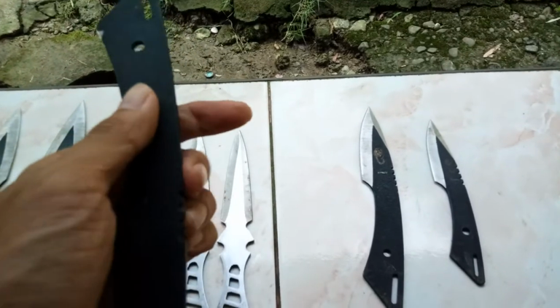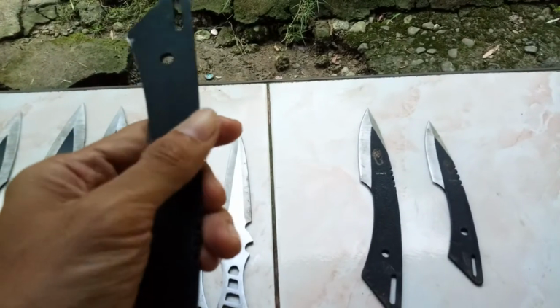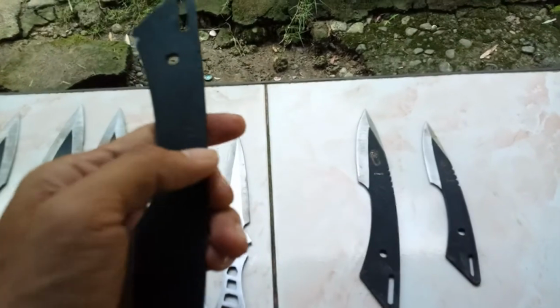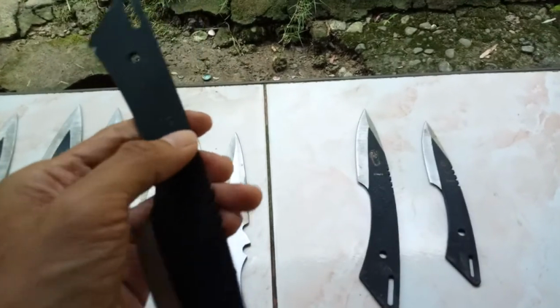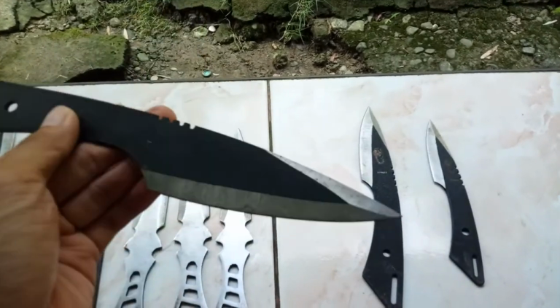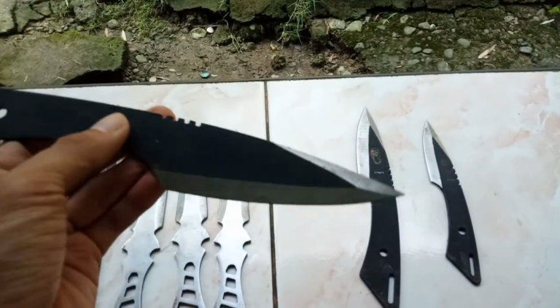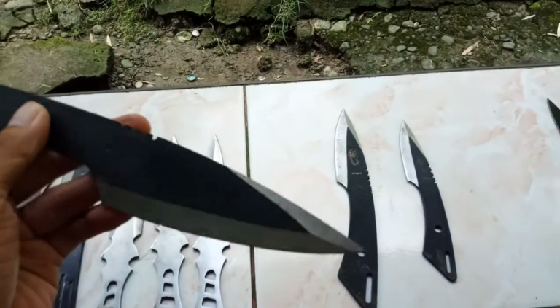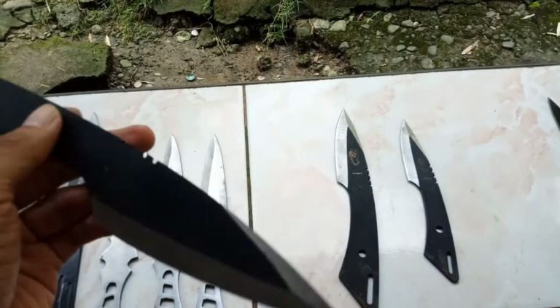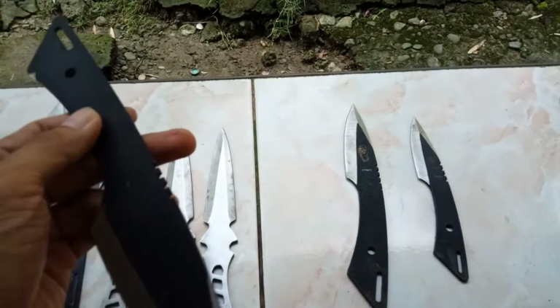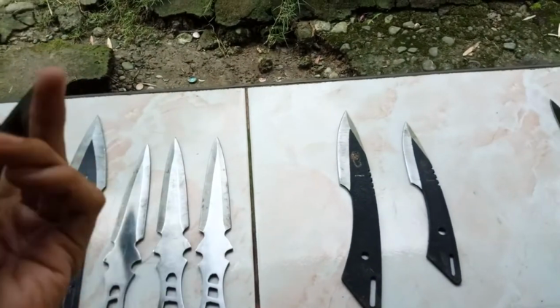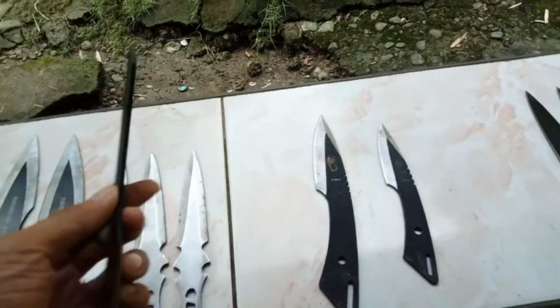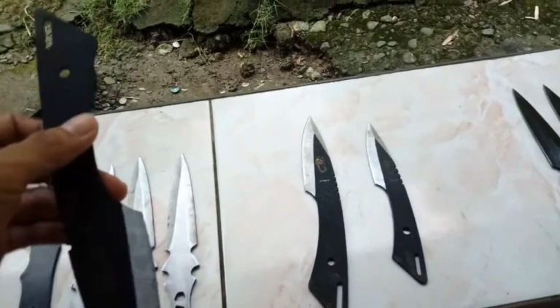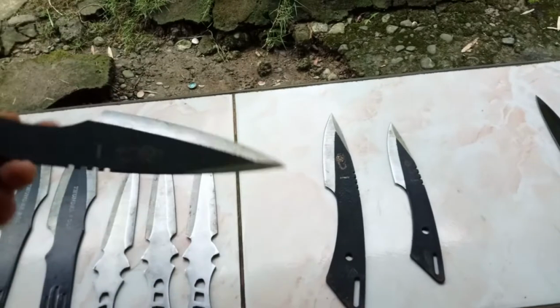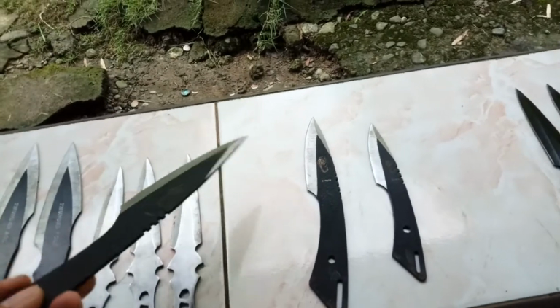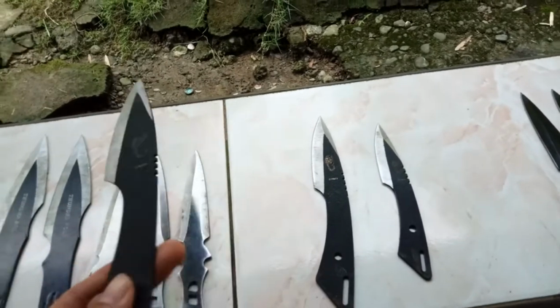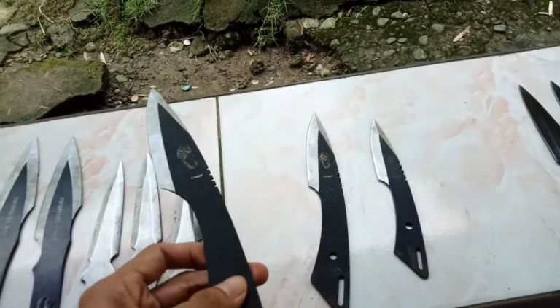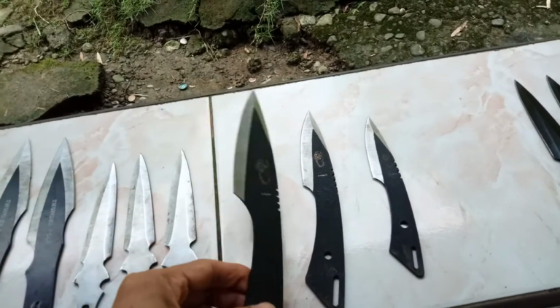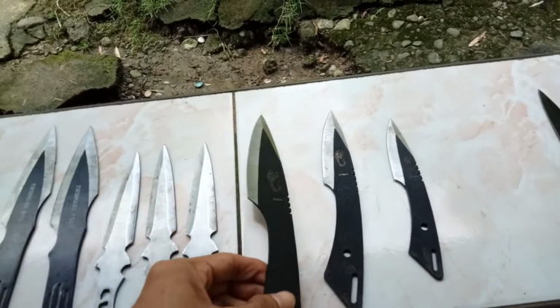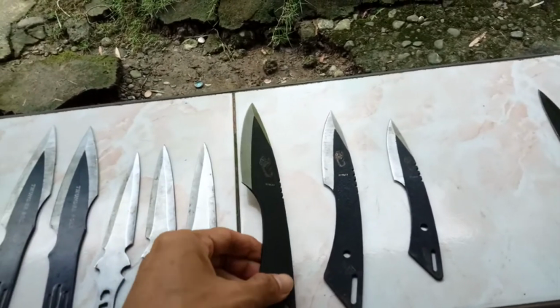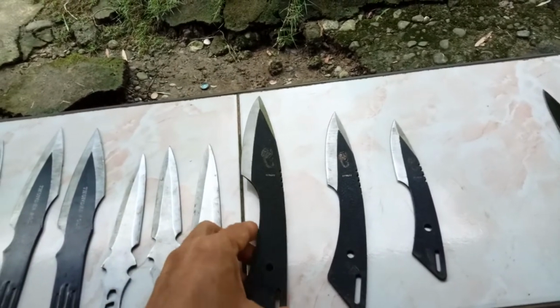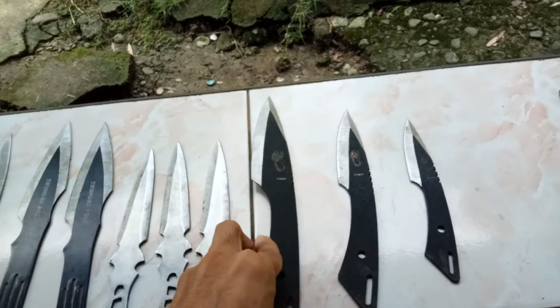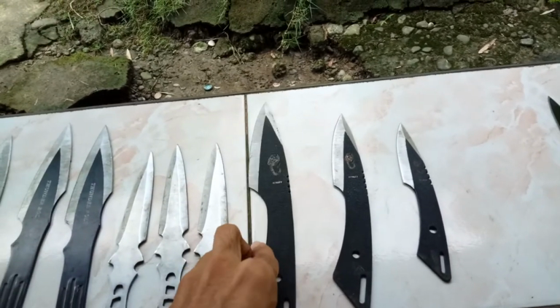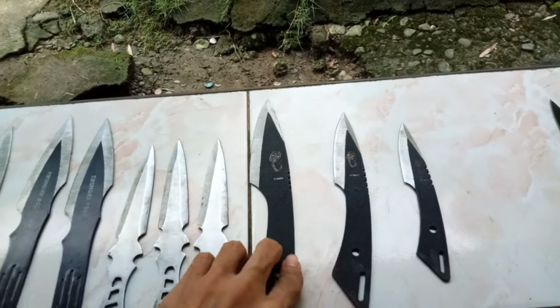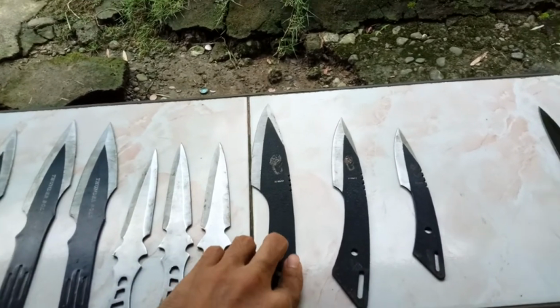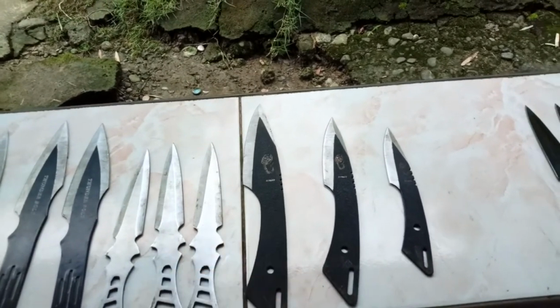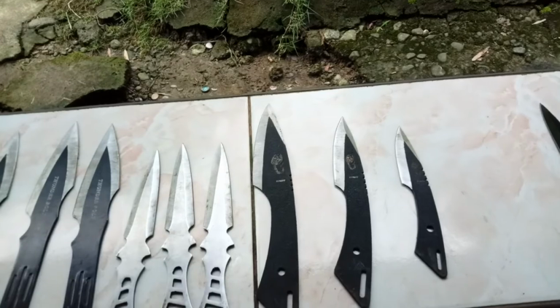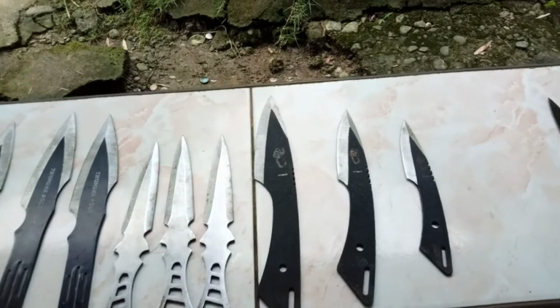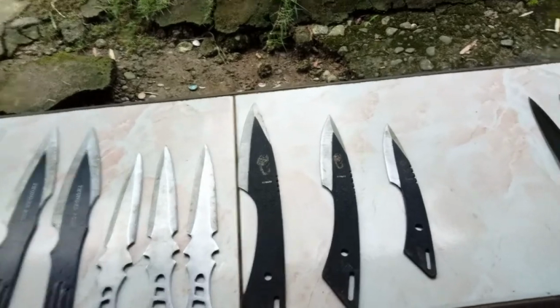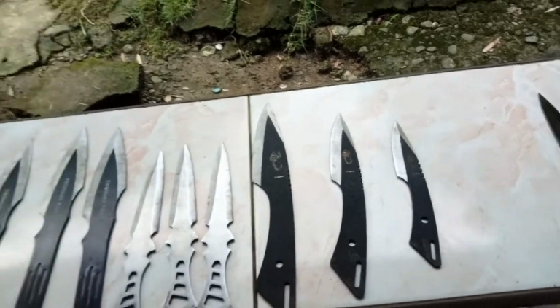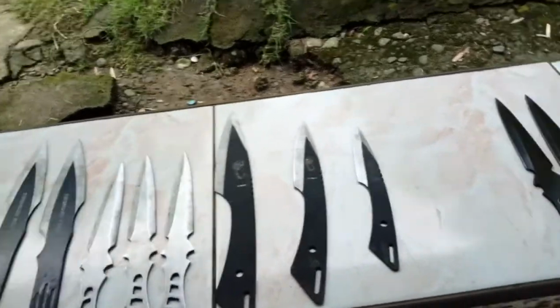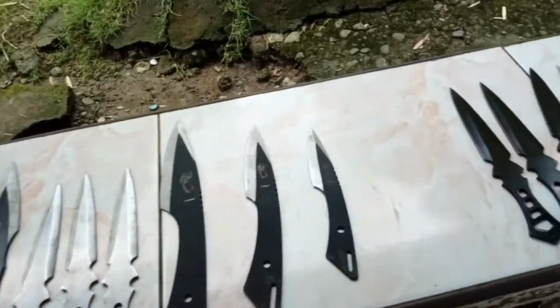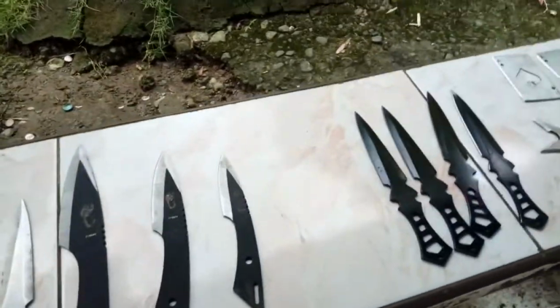I once had an accident with this and fortunately my wound wasn't so deep, but it got me in the chest.